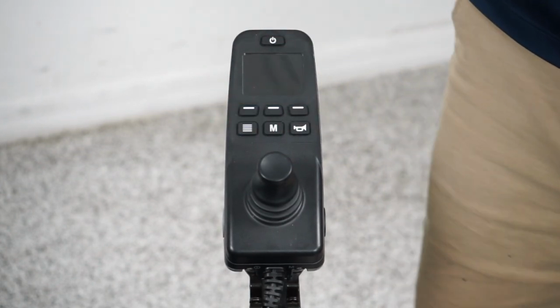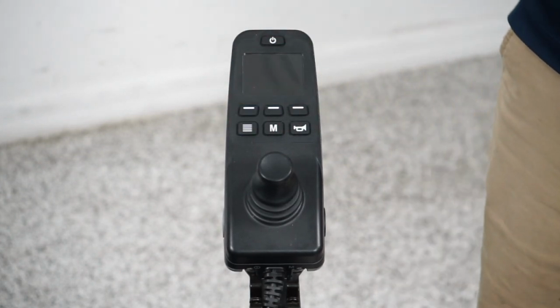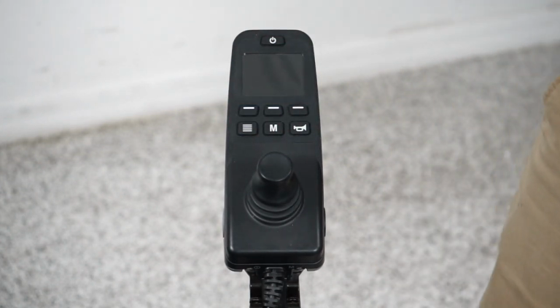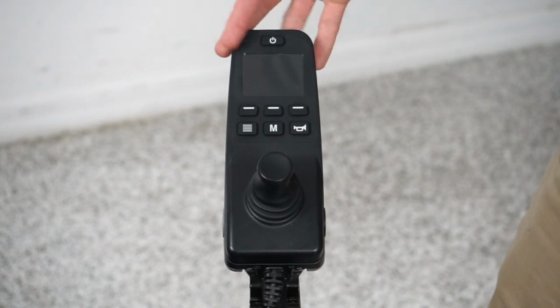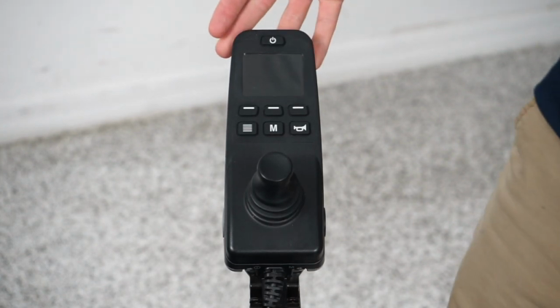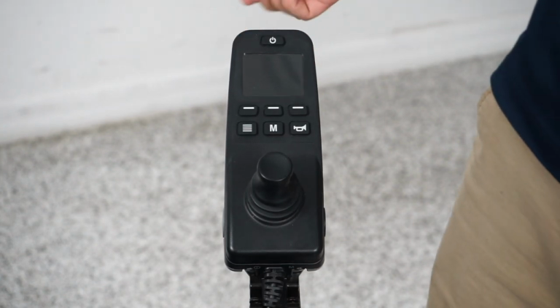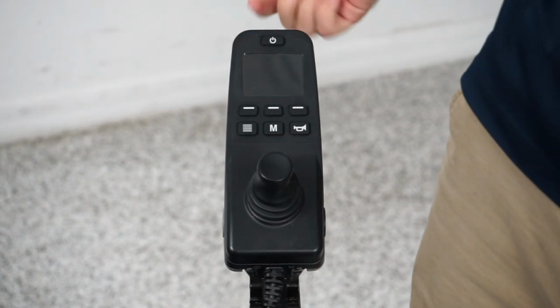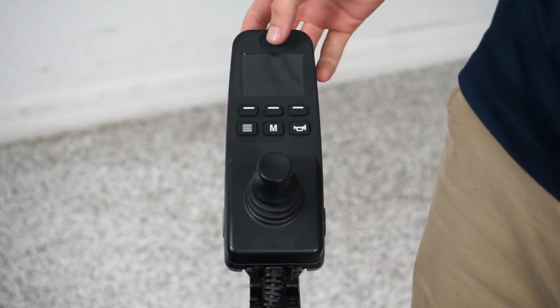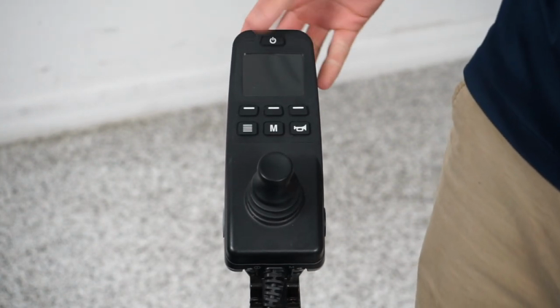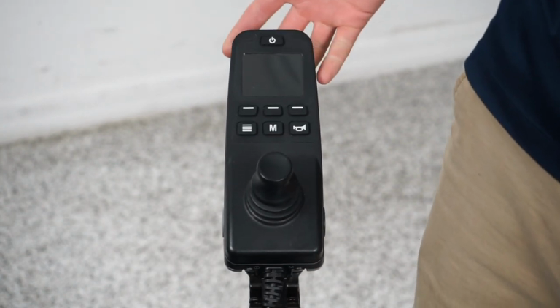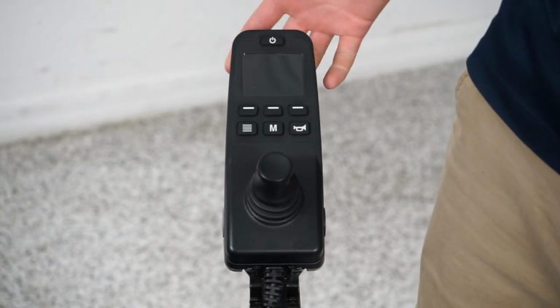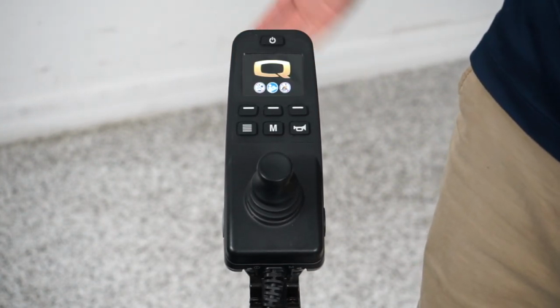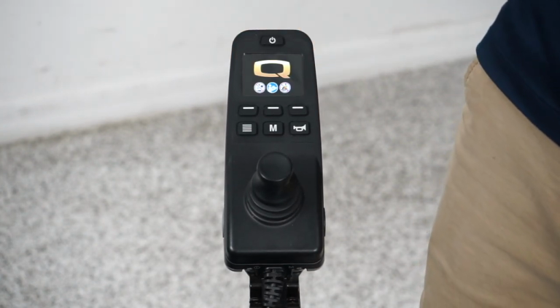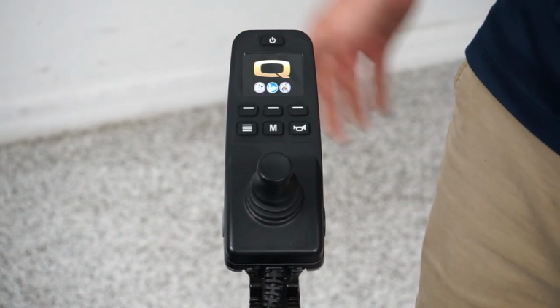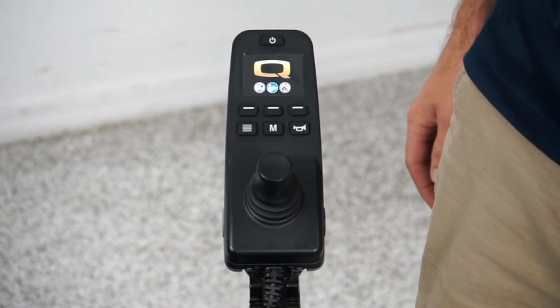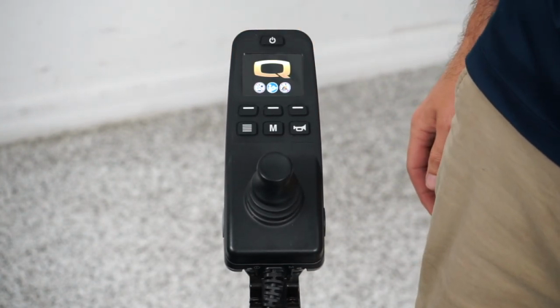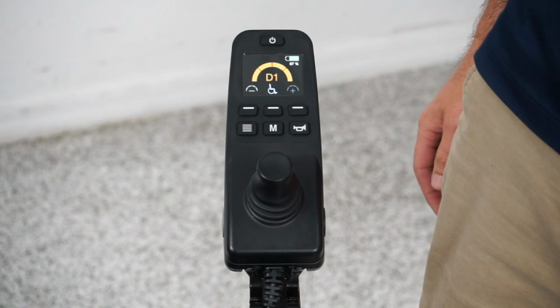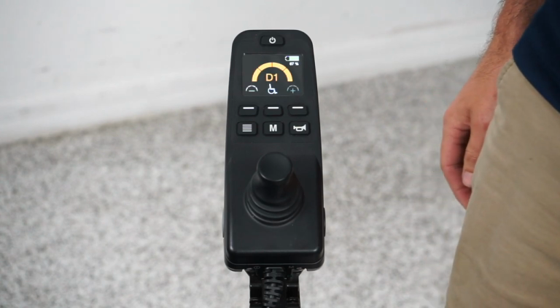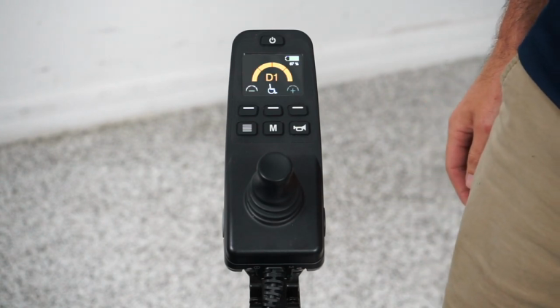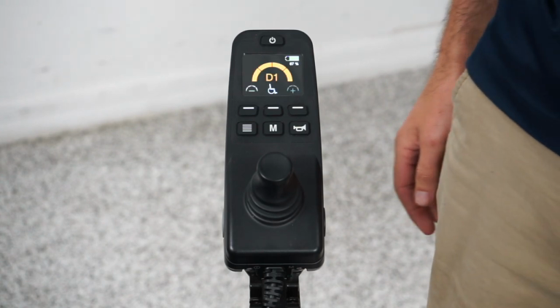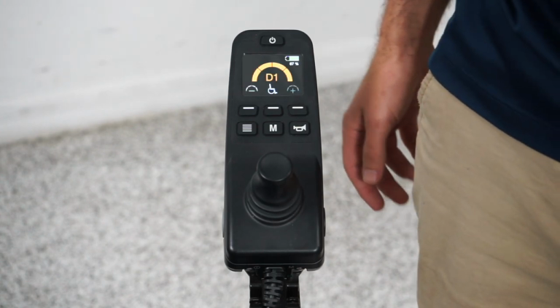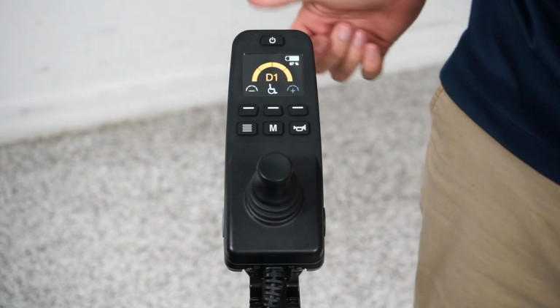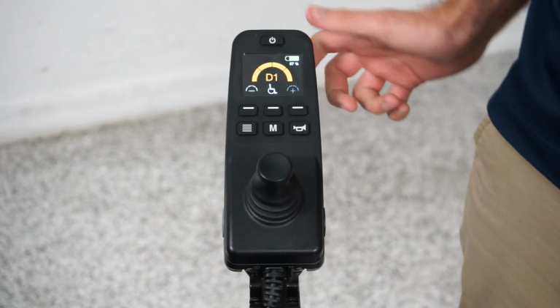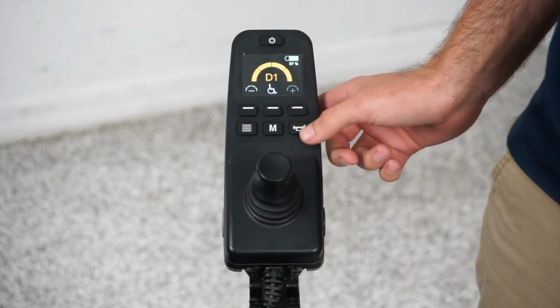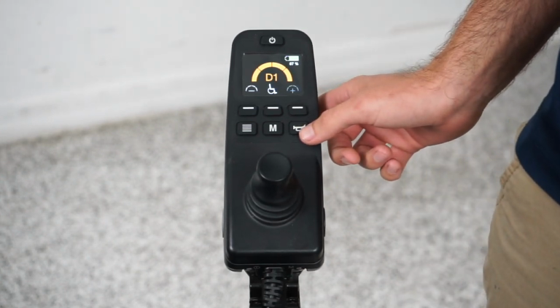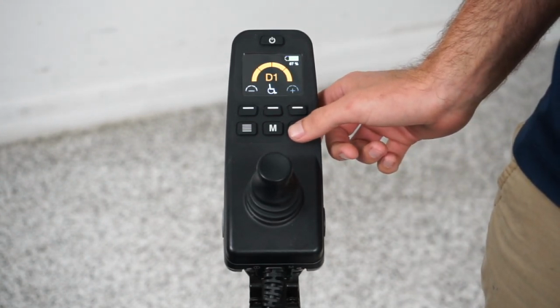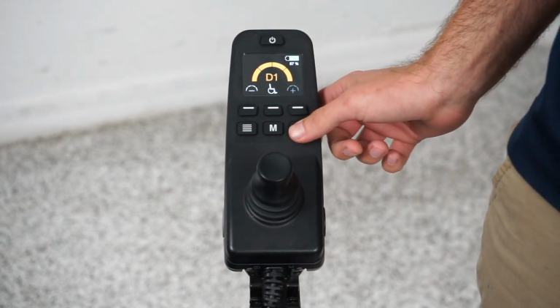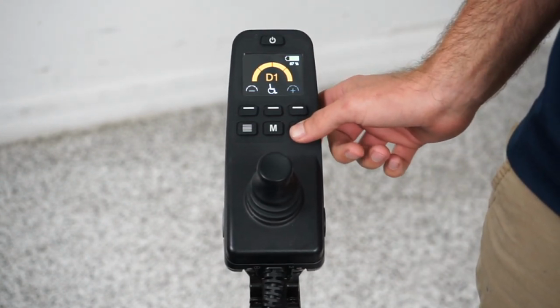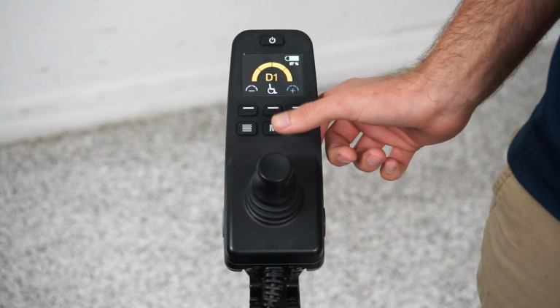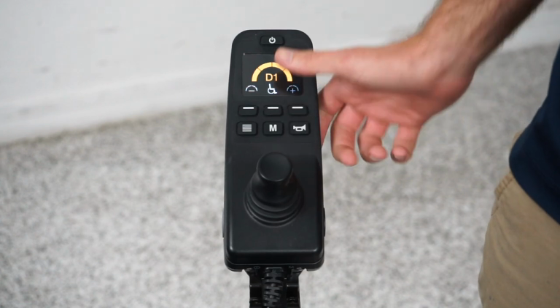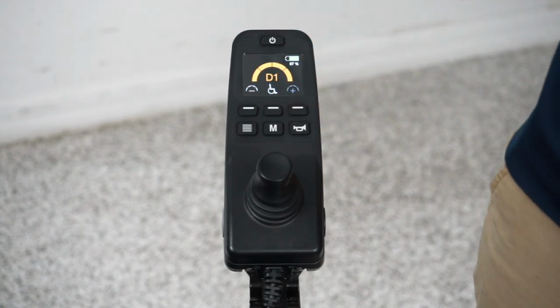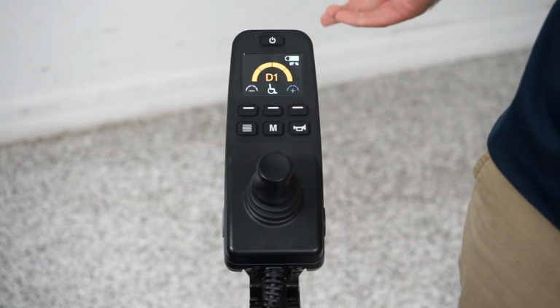I'm going to start with the simplest buttons. The first is the power button — all this will do is turn the chair on and off. The next button is the horn button, which controls your horn. That's all it does.